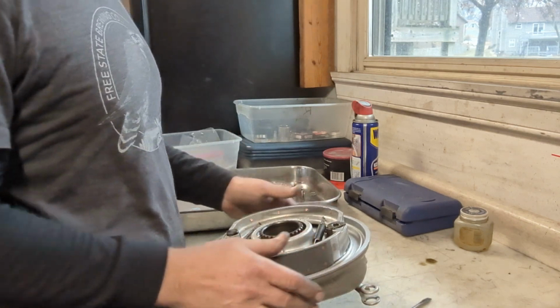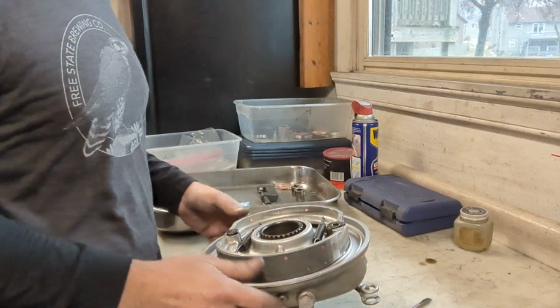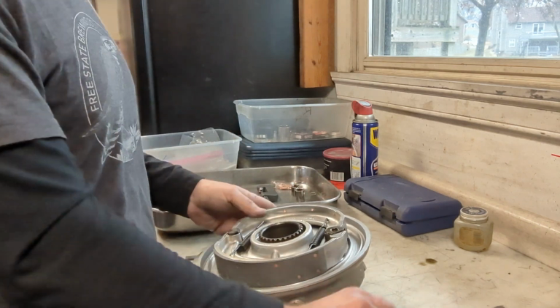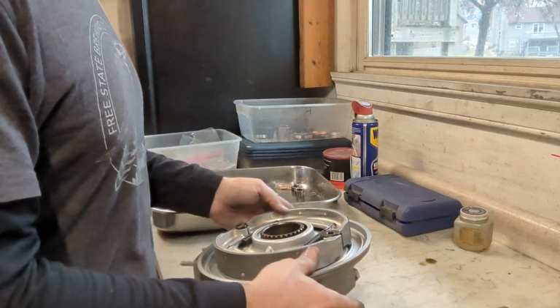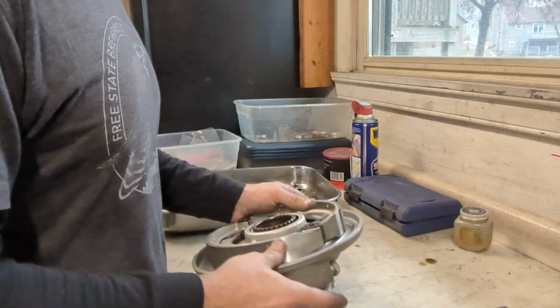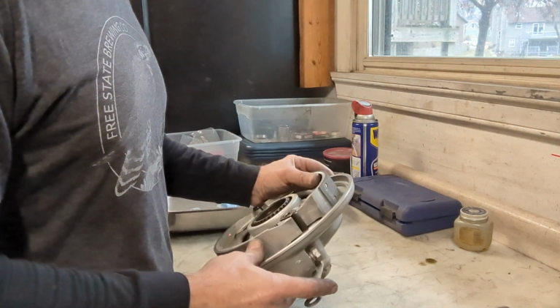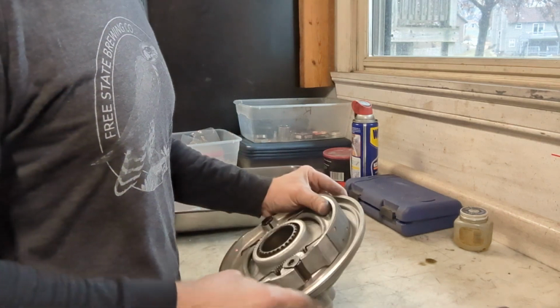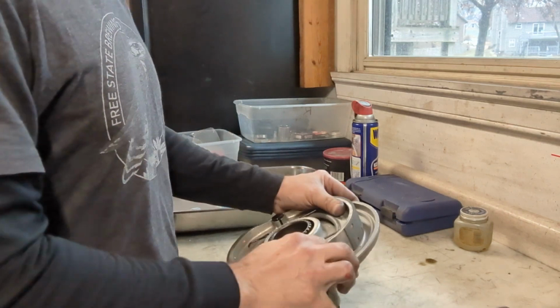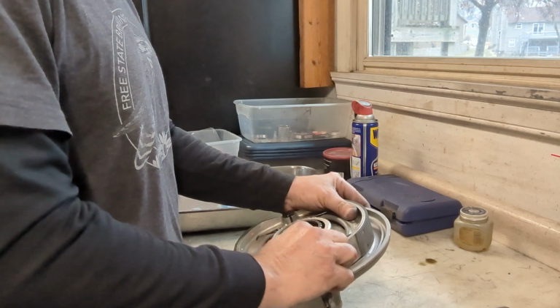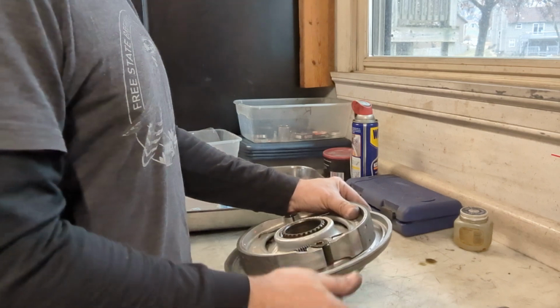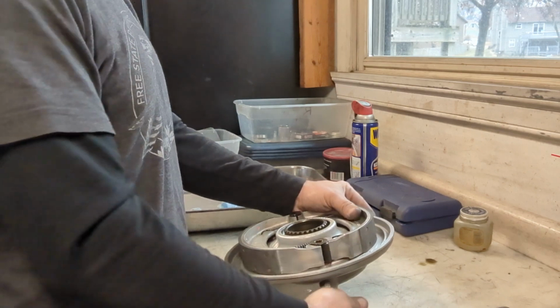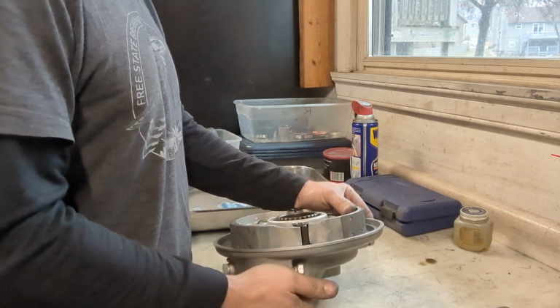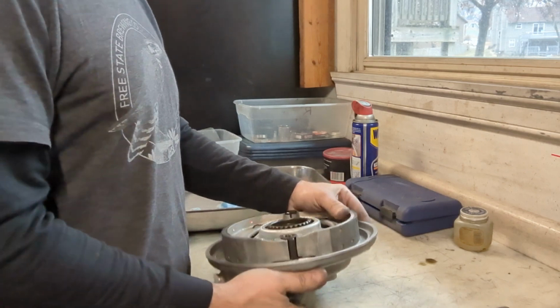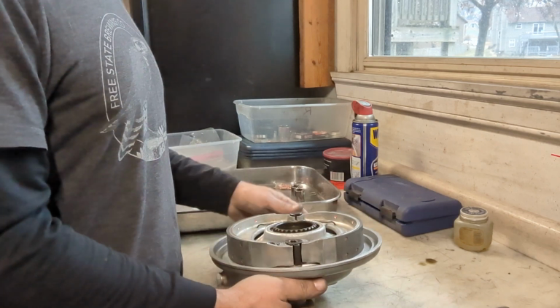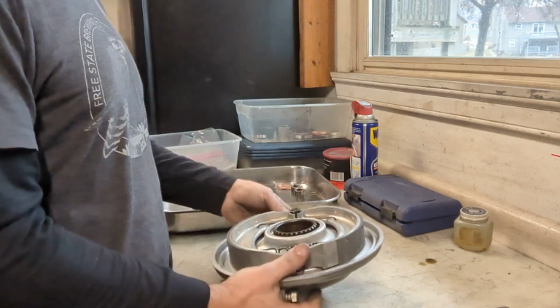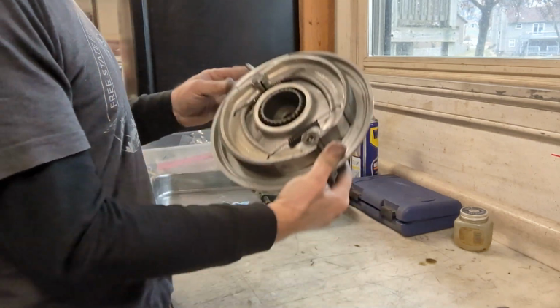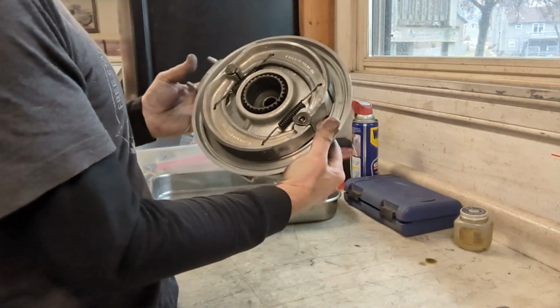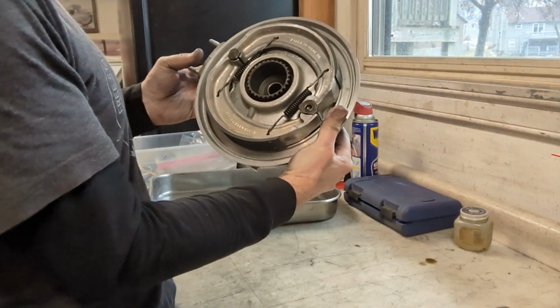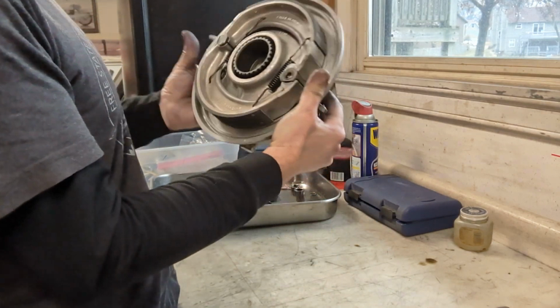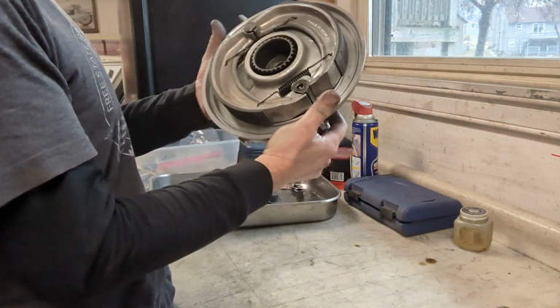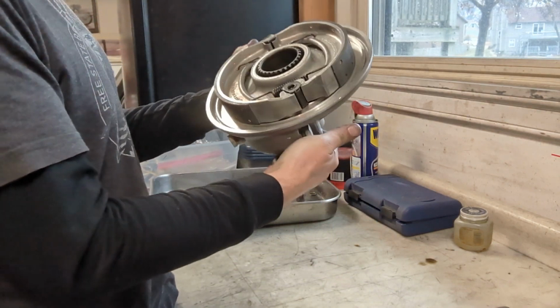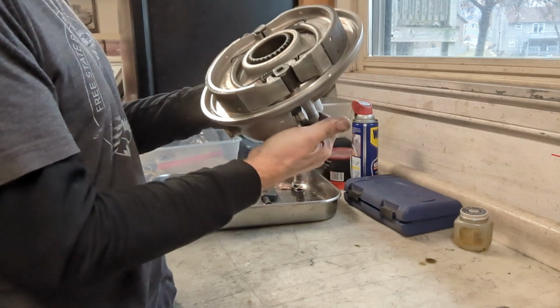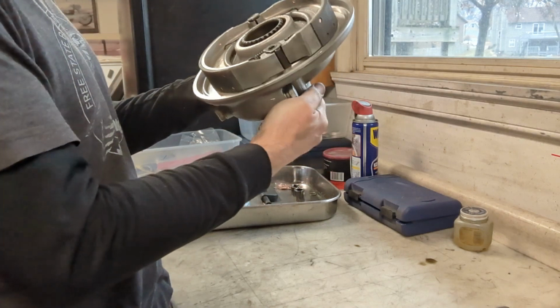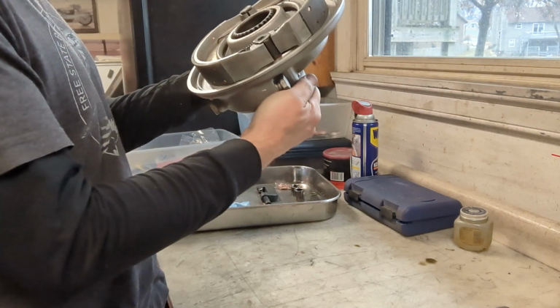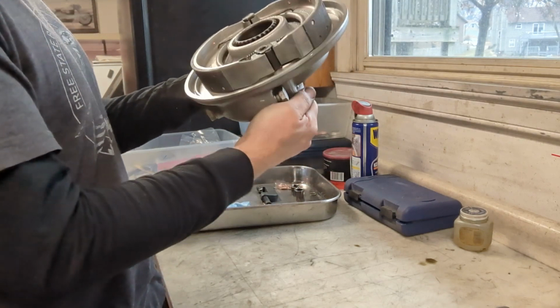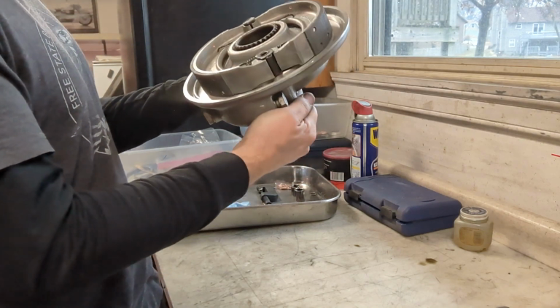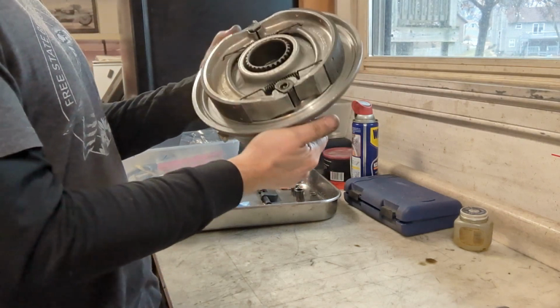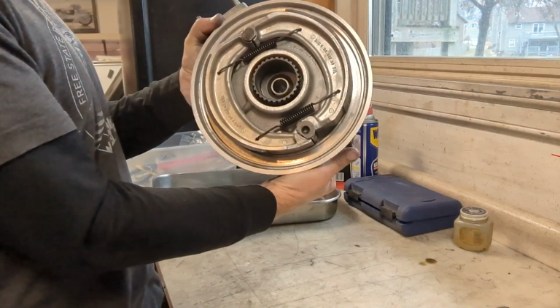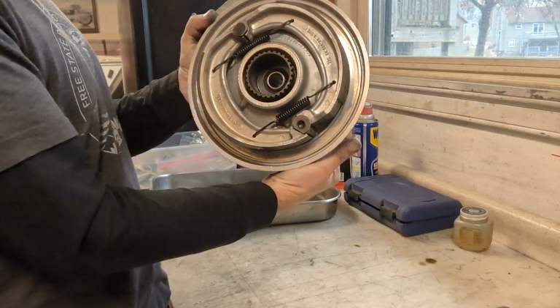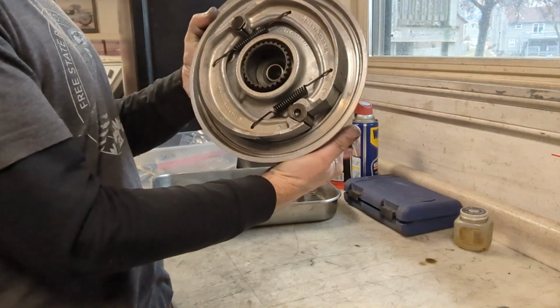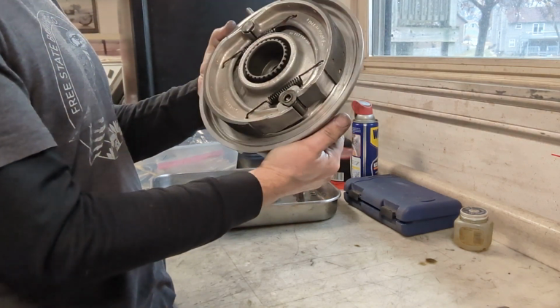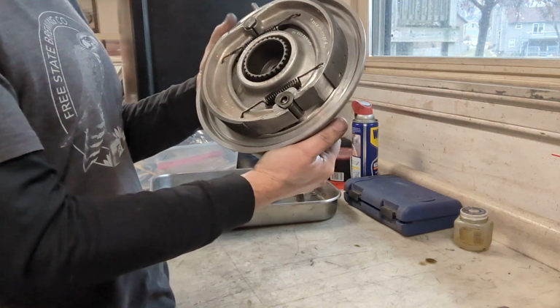There it goes! This is what it looks like when they're back in place — everything looks good and ready to go.